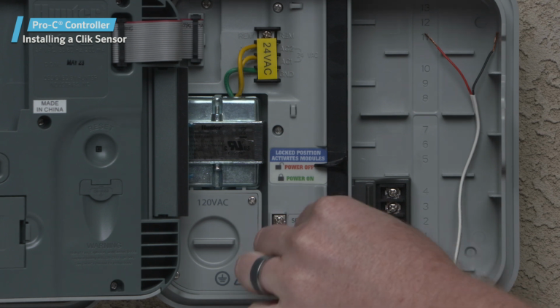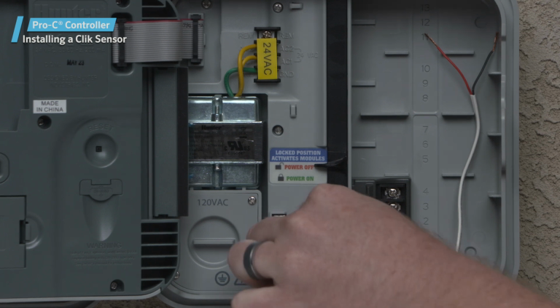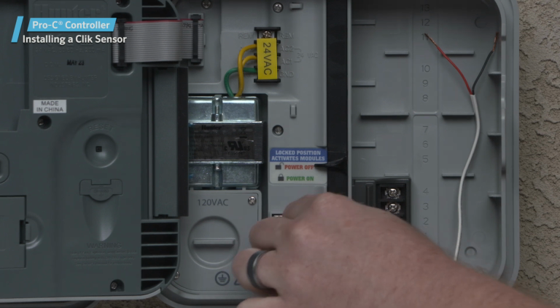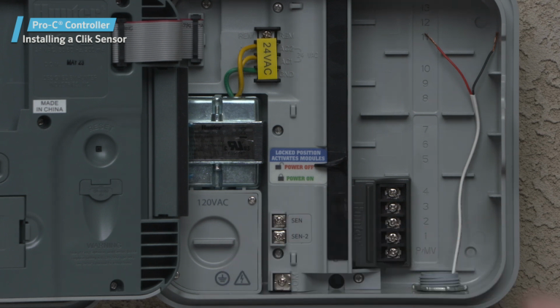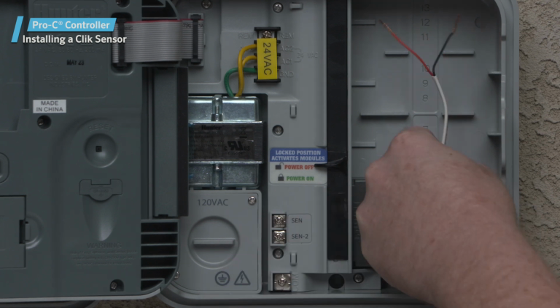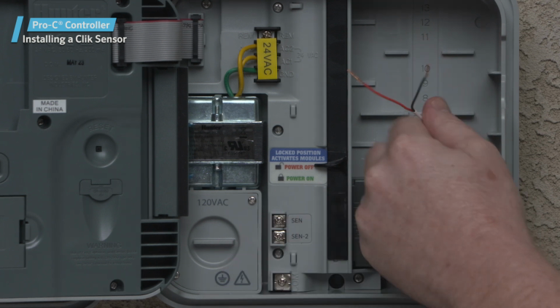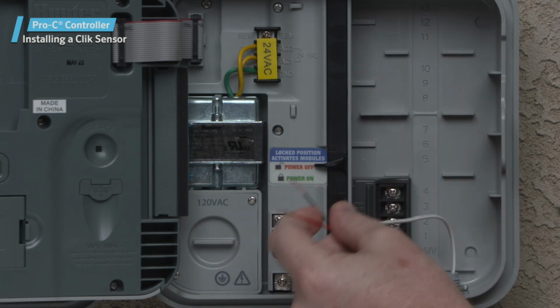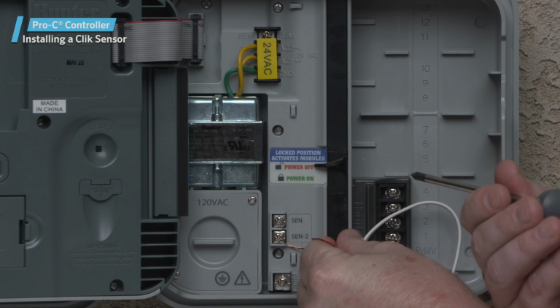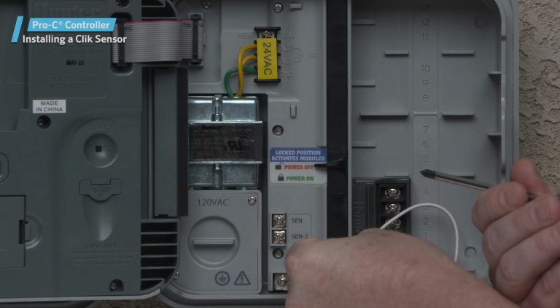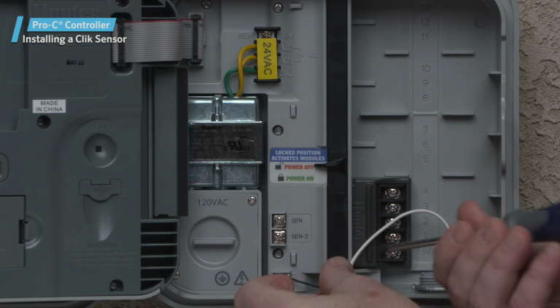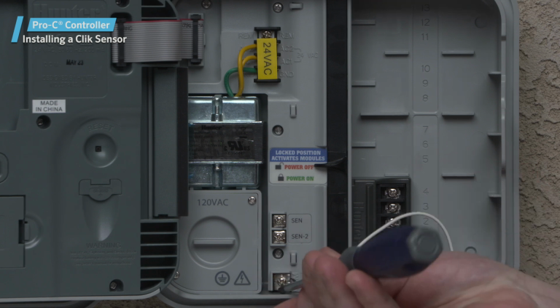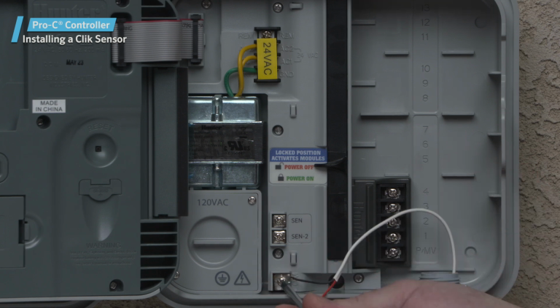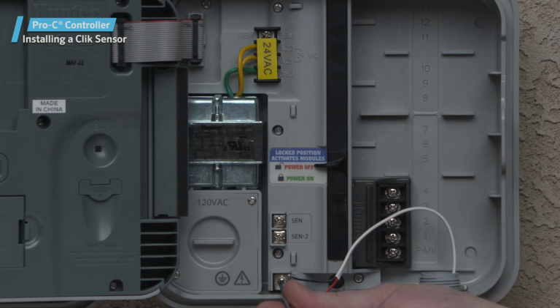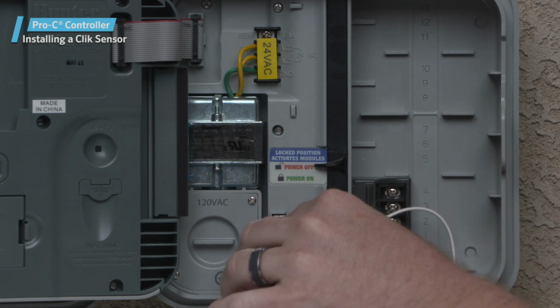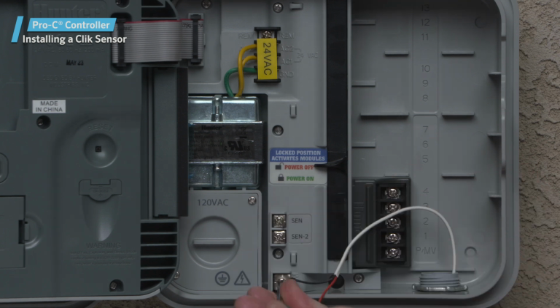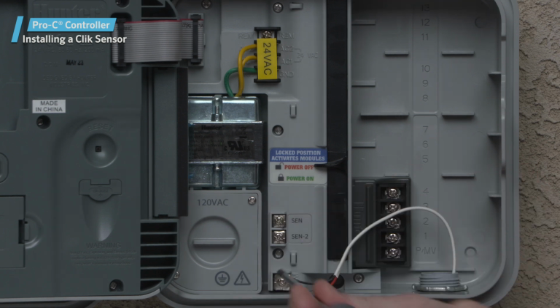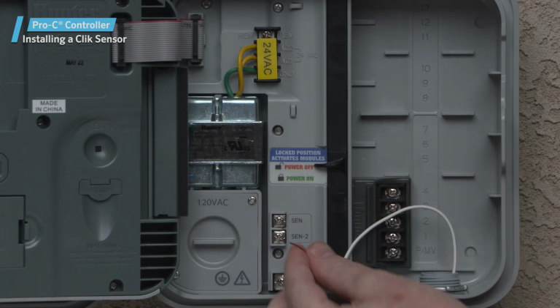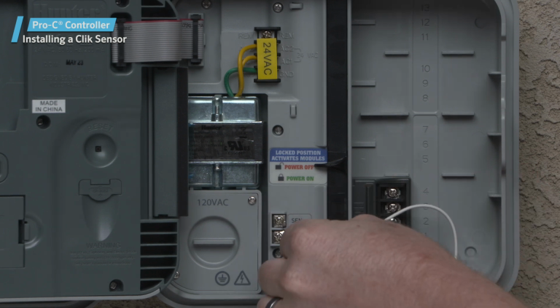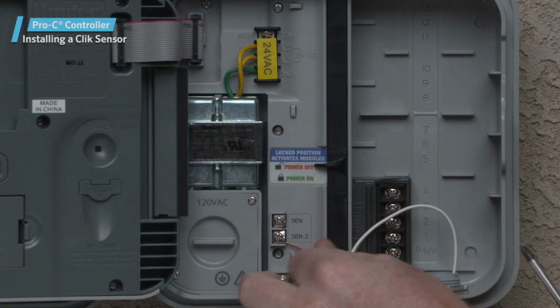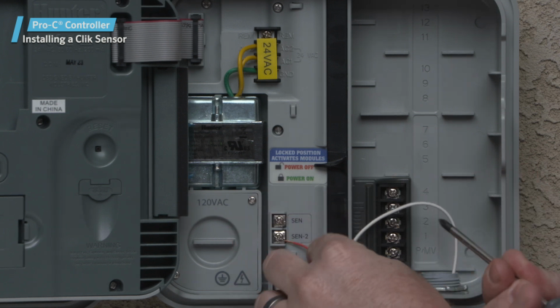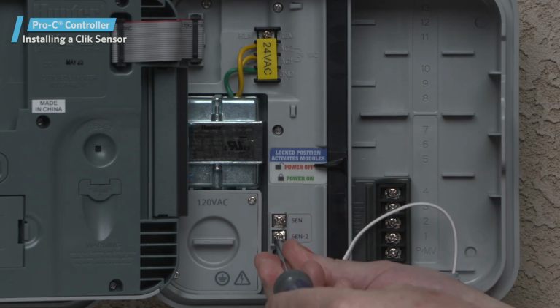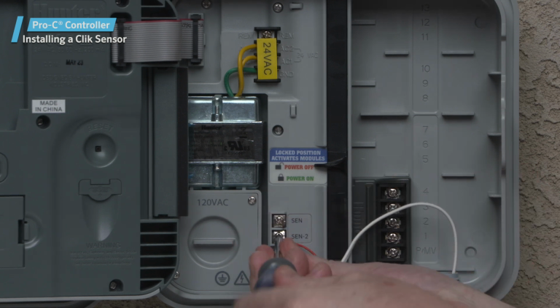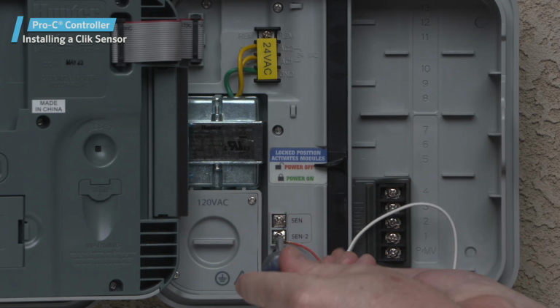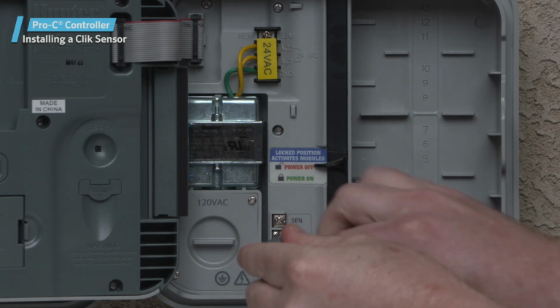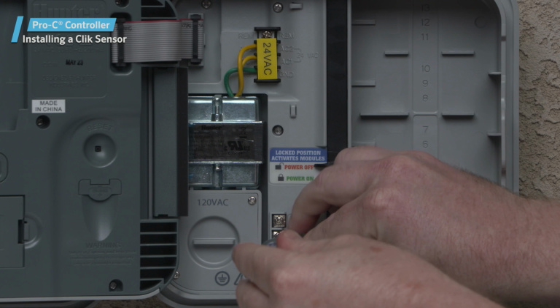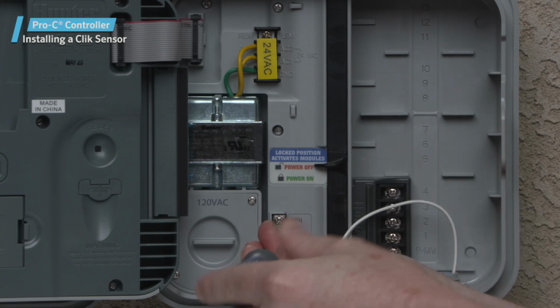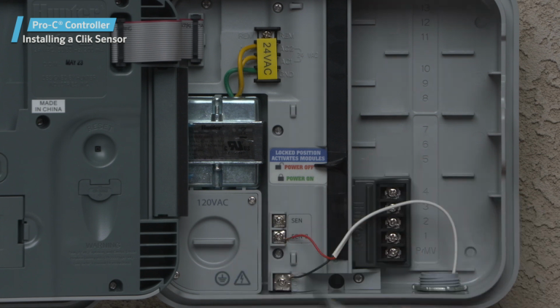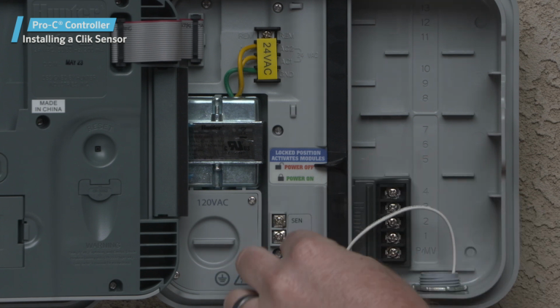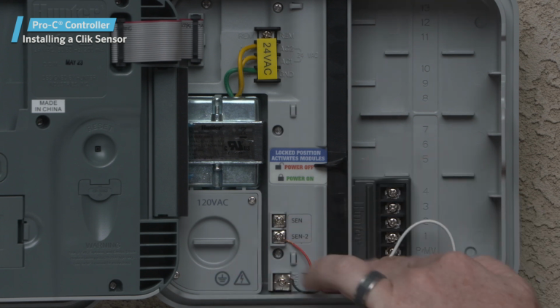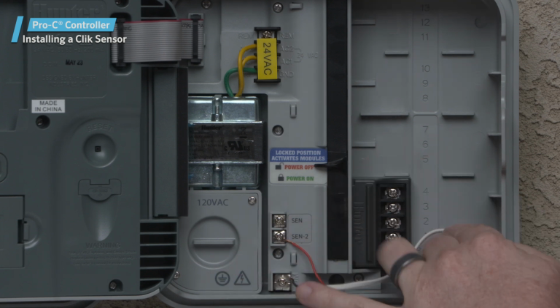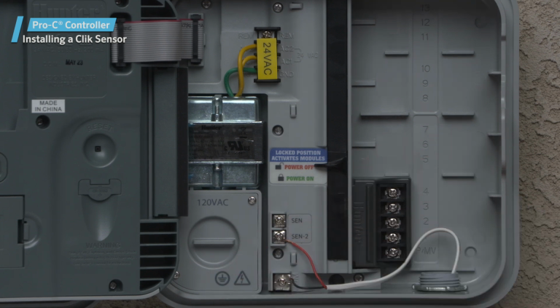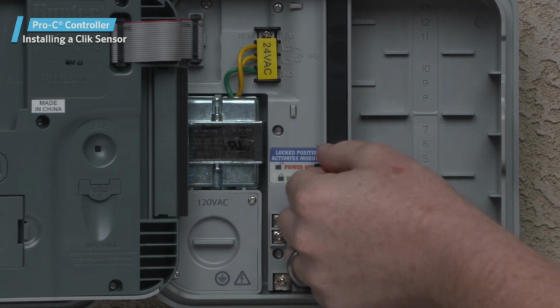Connect either wire coming from the sensor to the COM terminal. Connect the other wire from the sensor, or the sensor receiver, to the sensor terminal marked SEN2 on the controller.